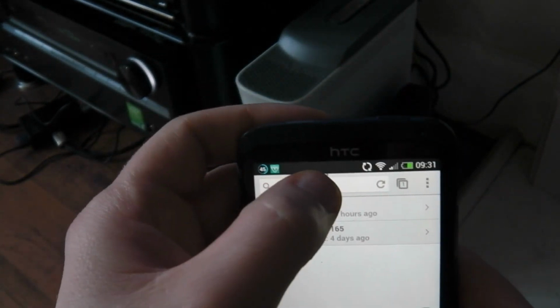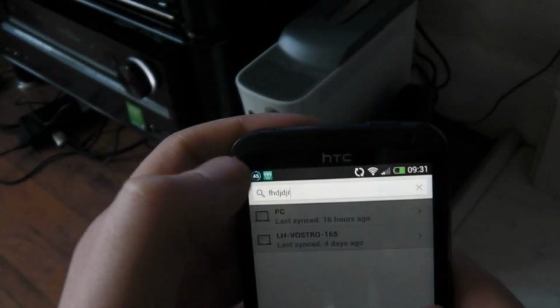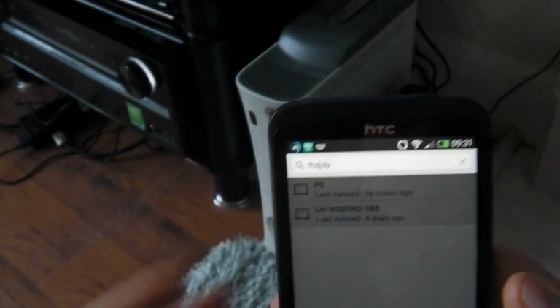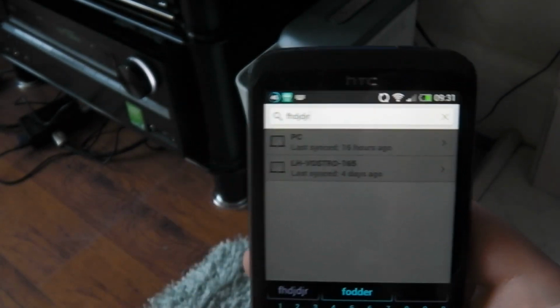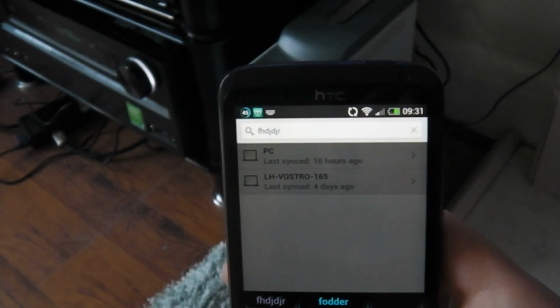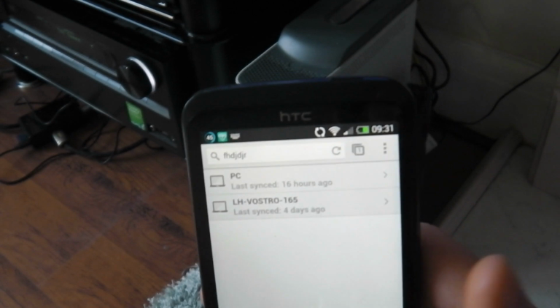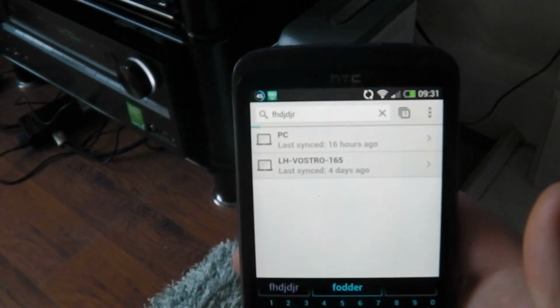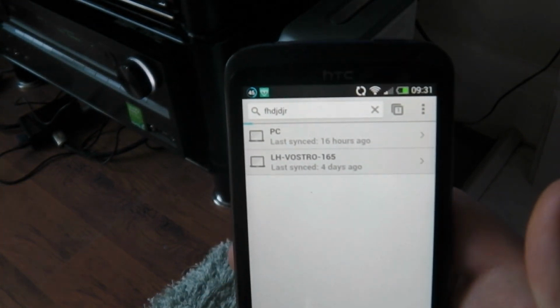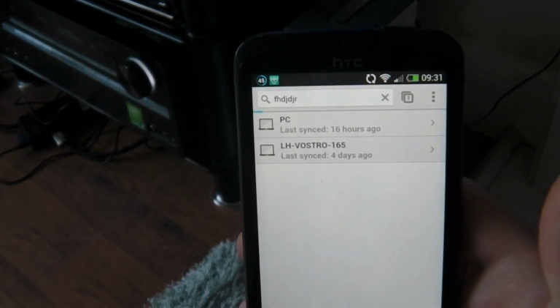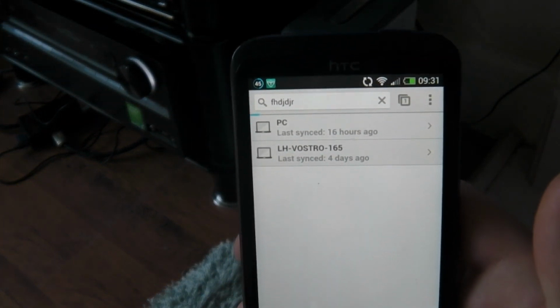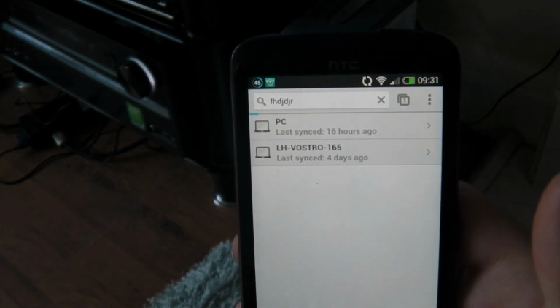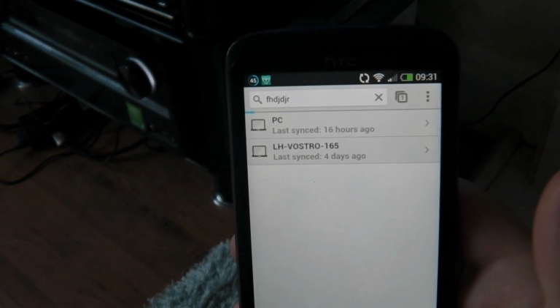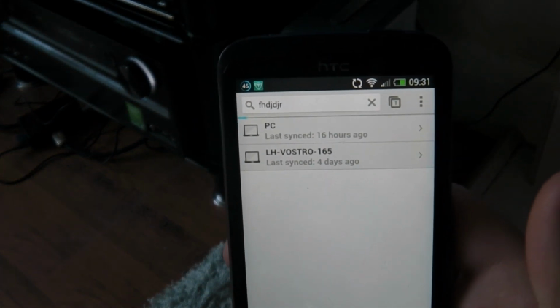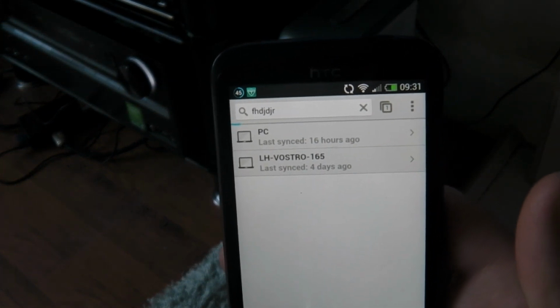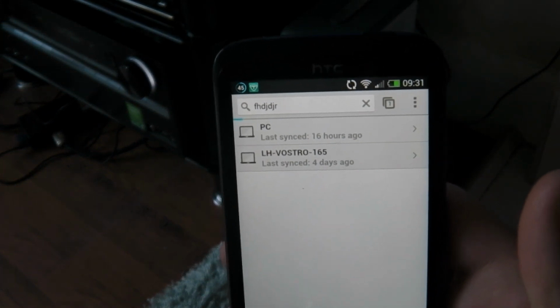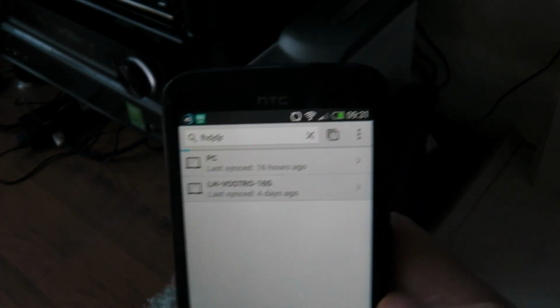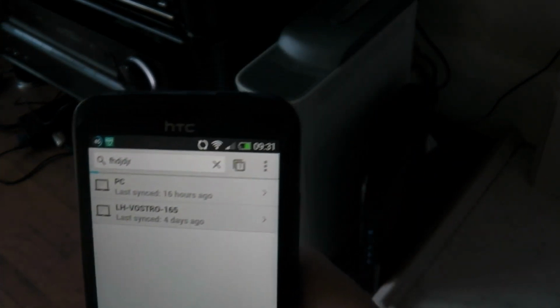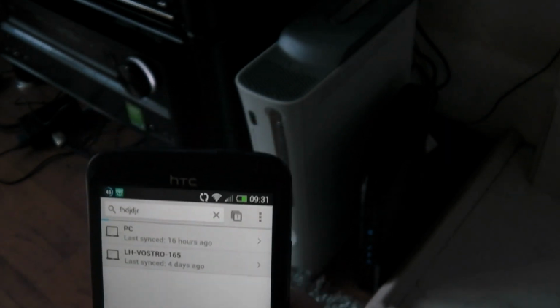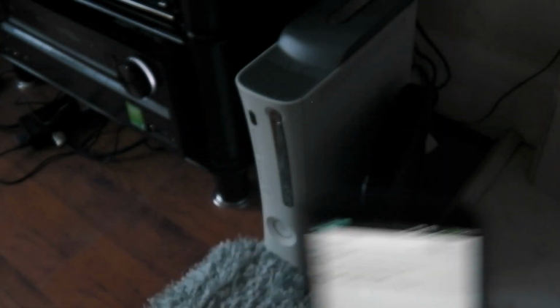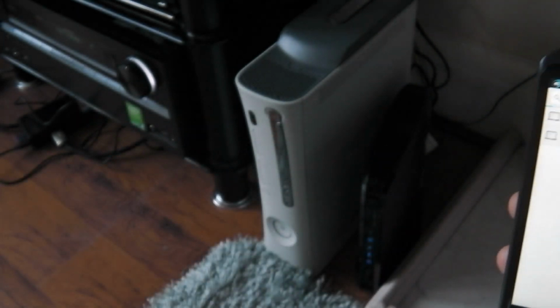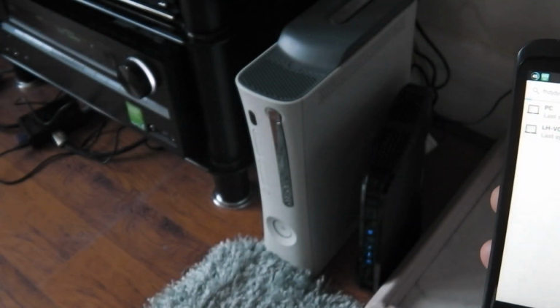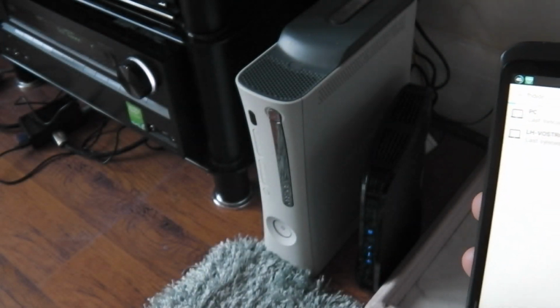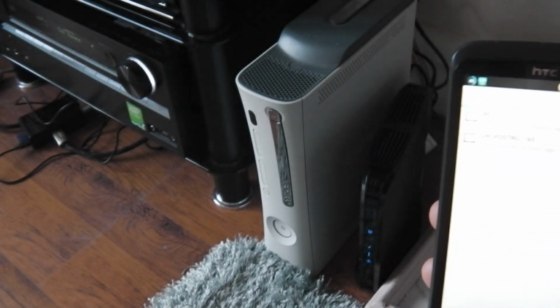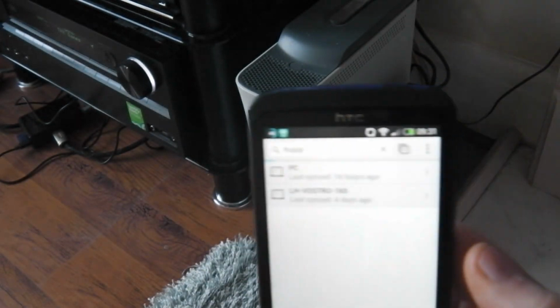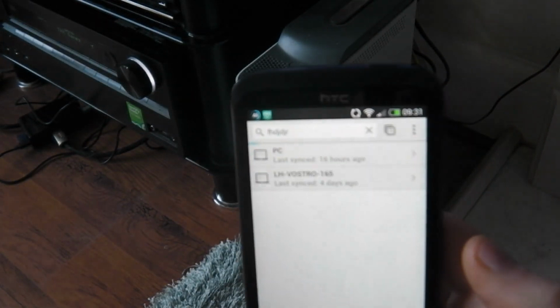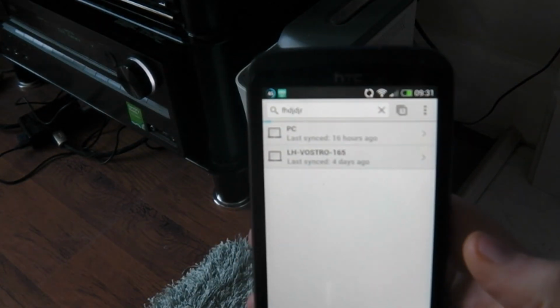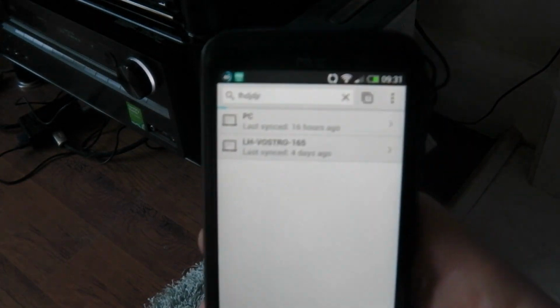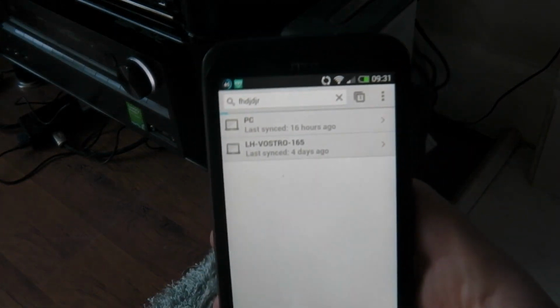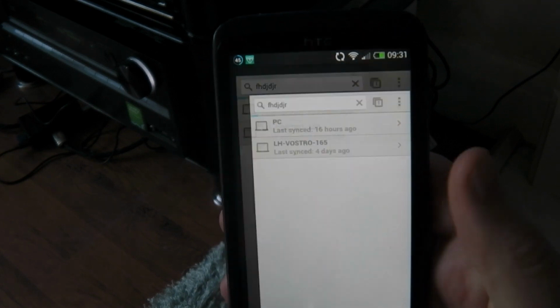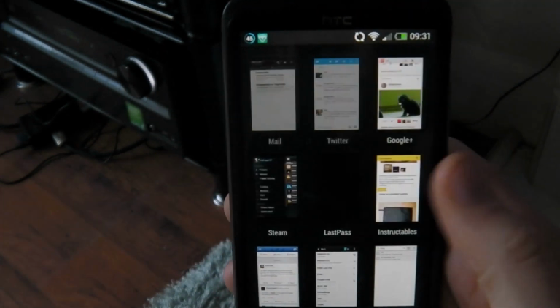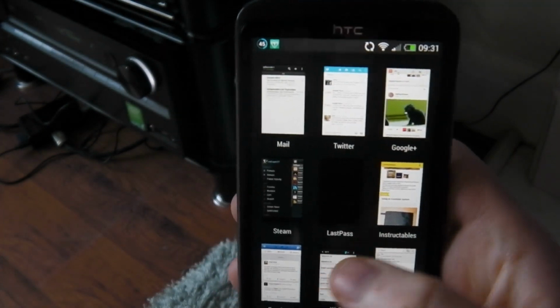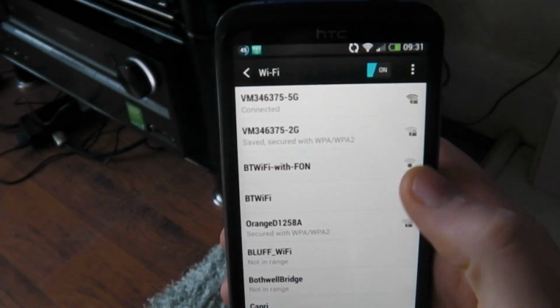if I then actually try and use this, it's as if there is no internet. So it's connected, but it has no internet.